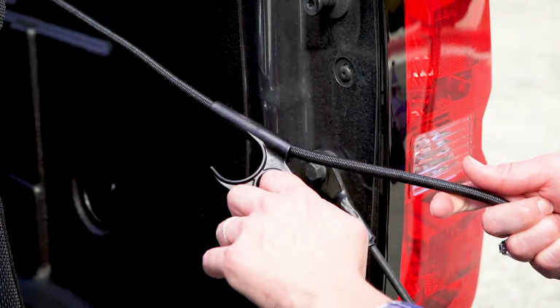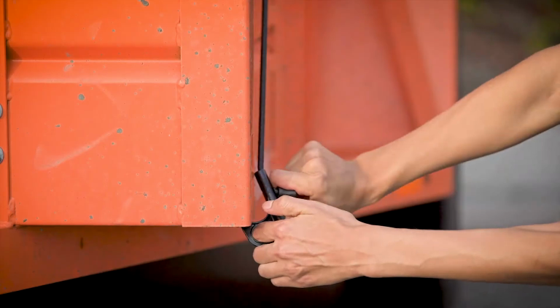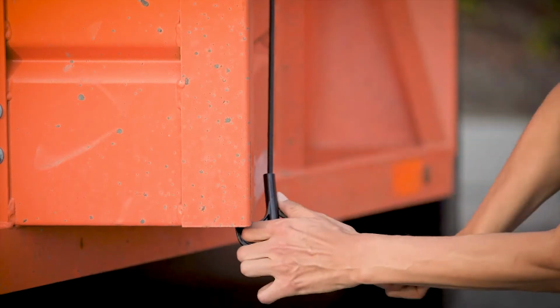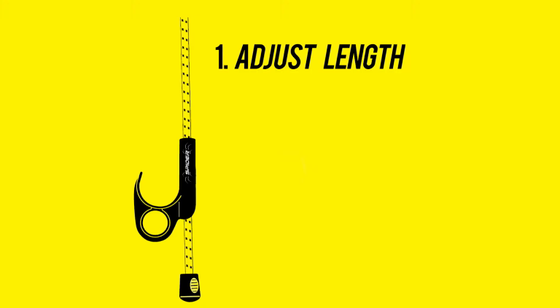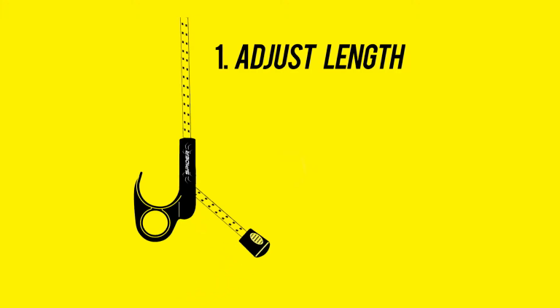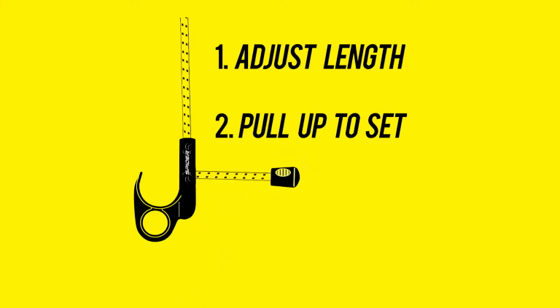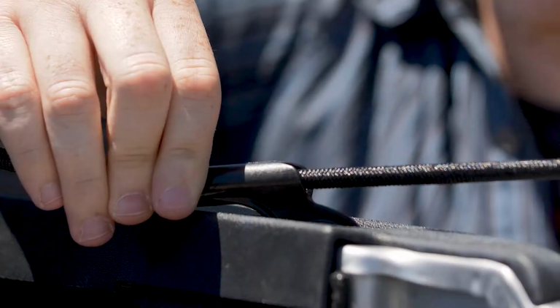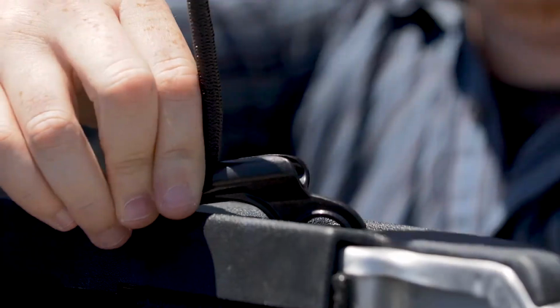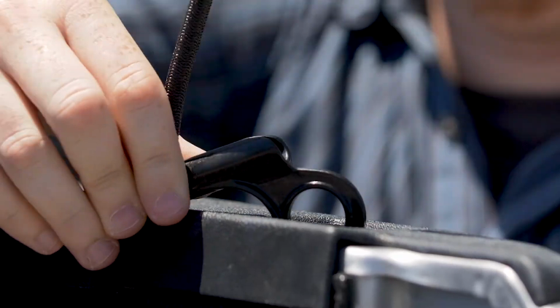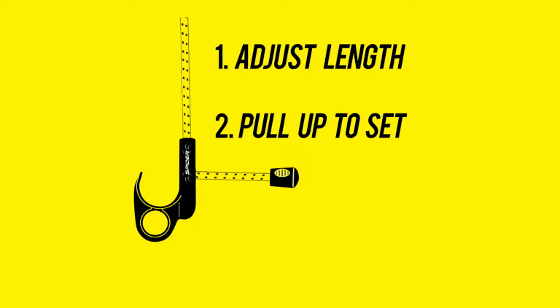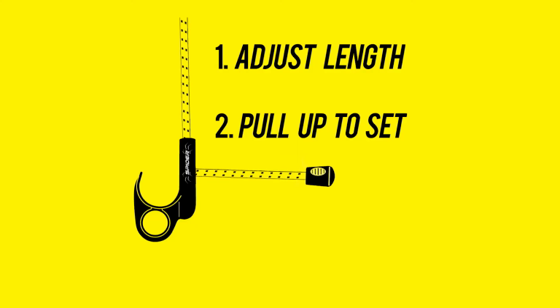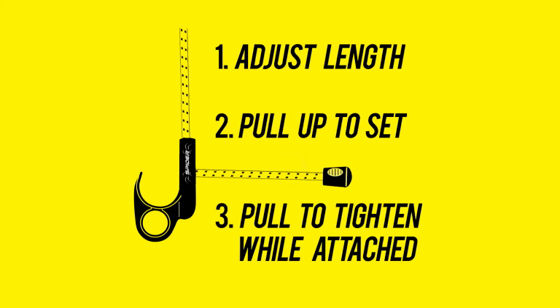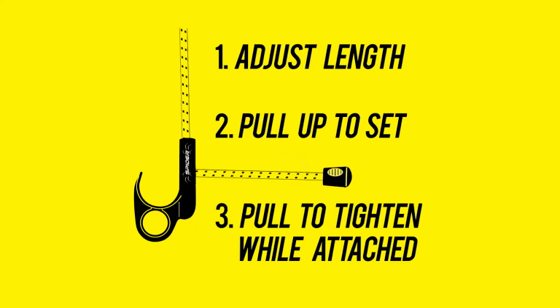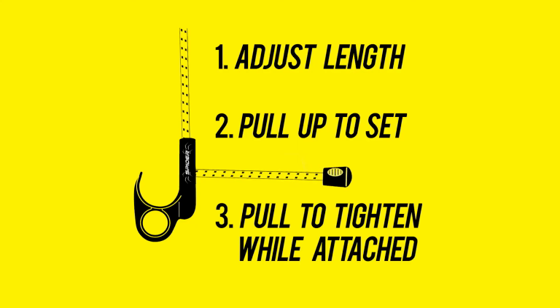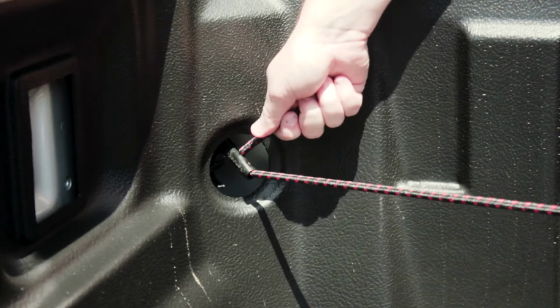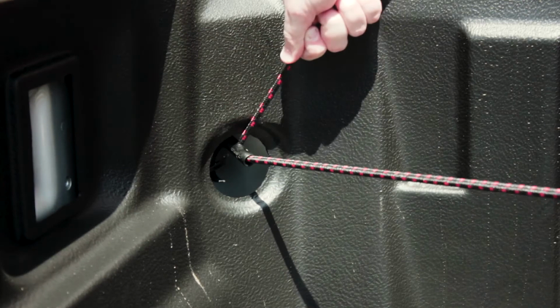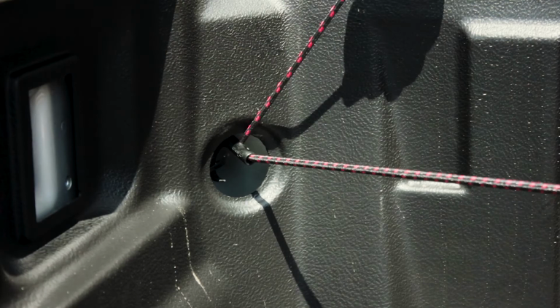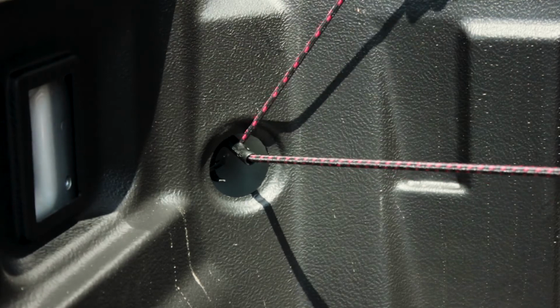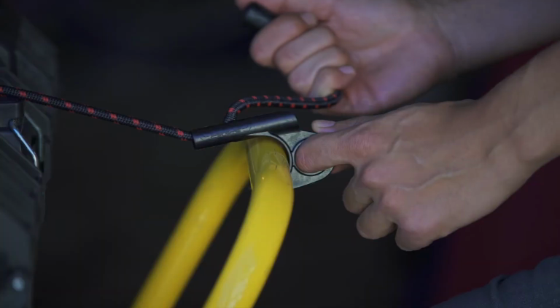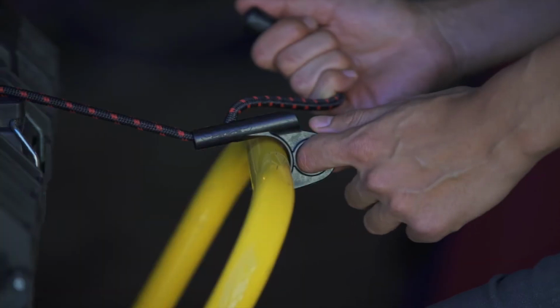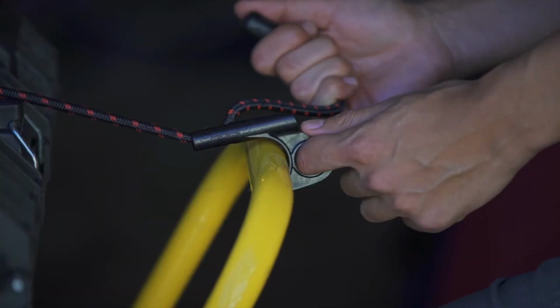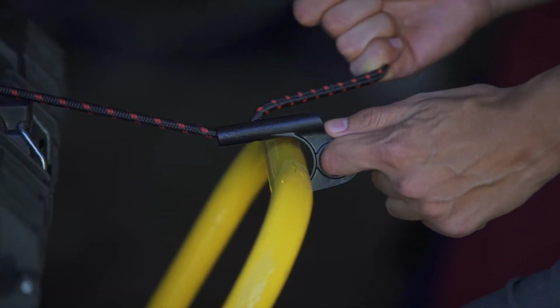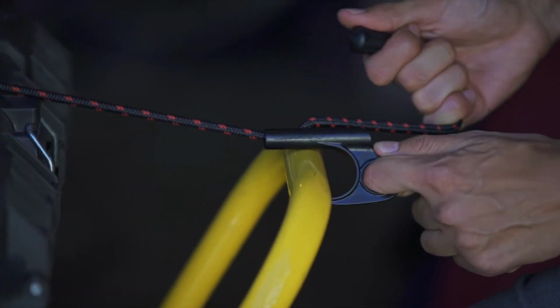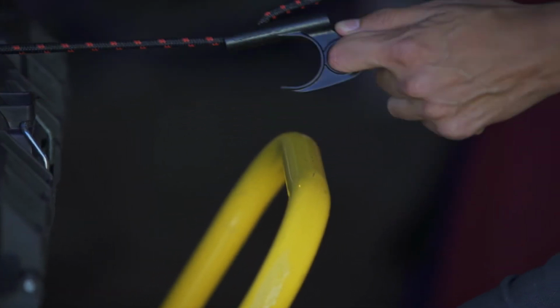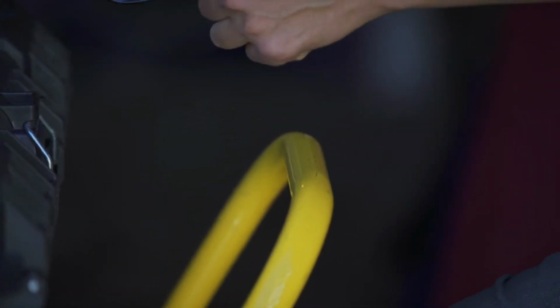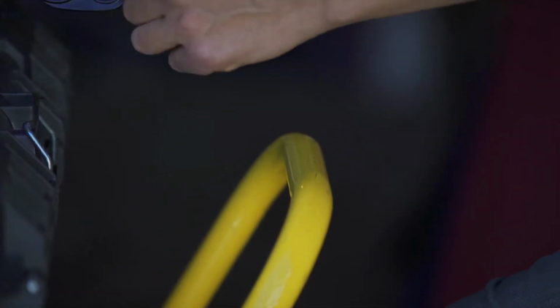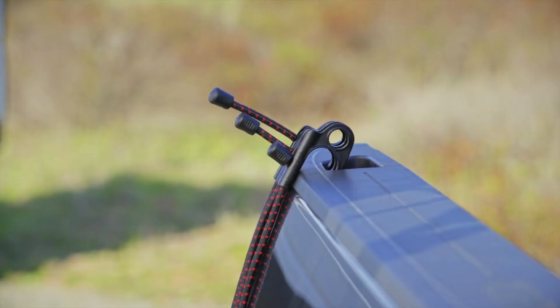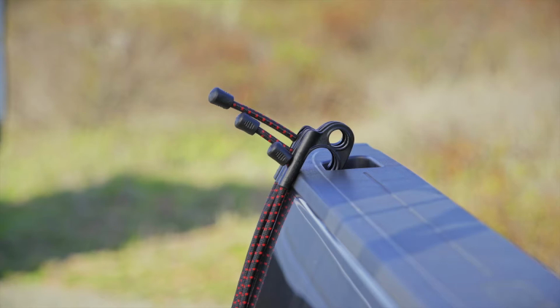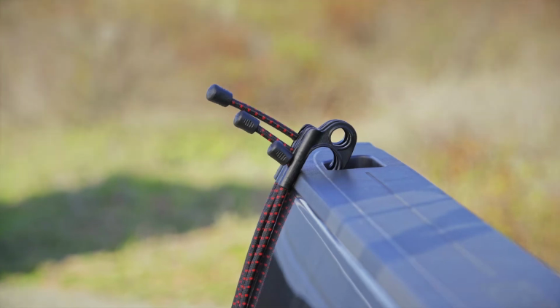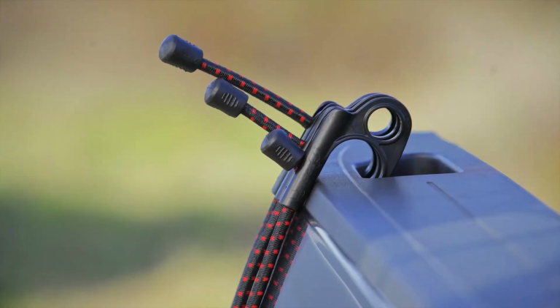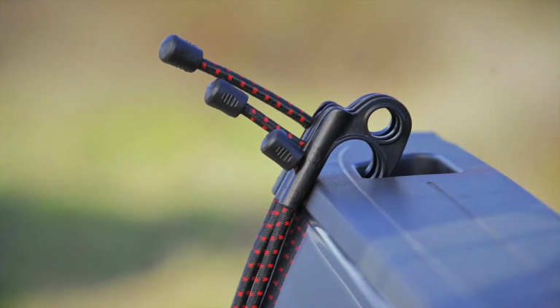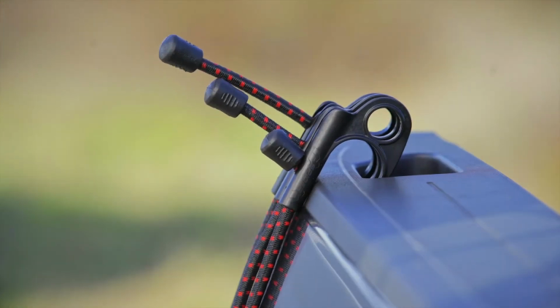Once you have the perfect length, pull up on the cord to lock it in place. Adjust the length to tighten or loosen the cord, even while the hook is attached. To unlock, simply push on the bottom of the hook and slide the cord to release it.